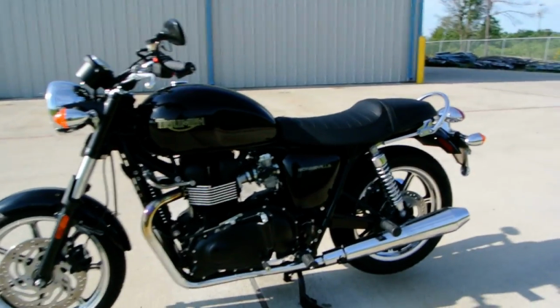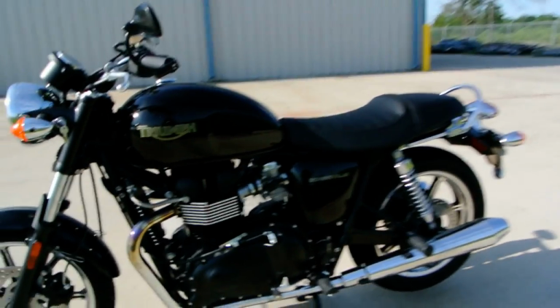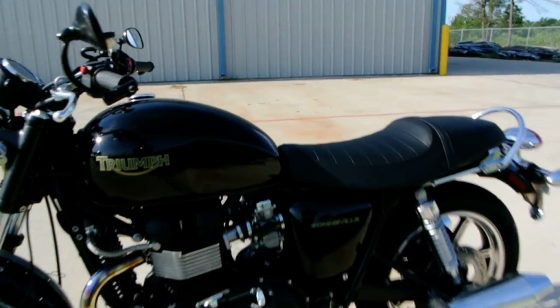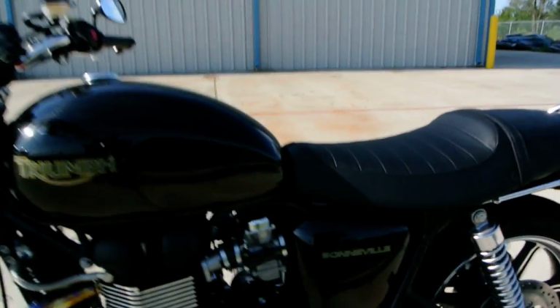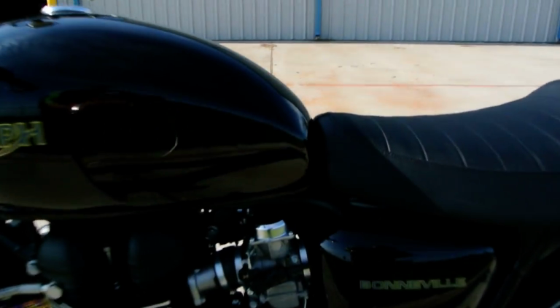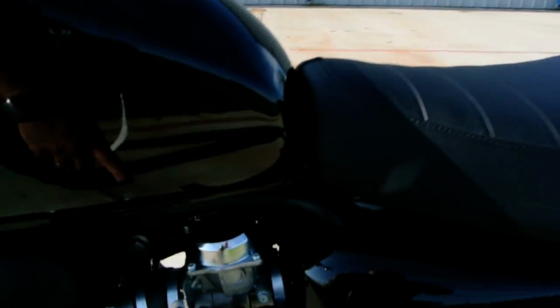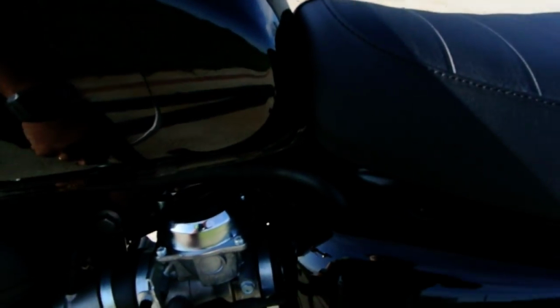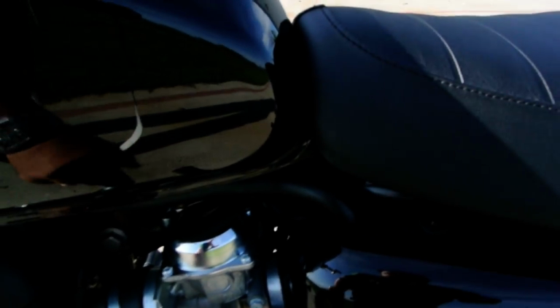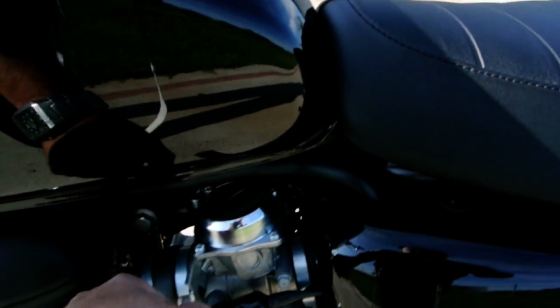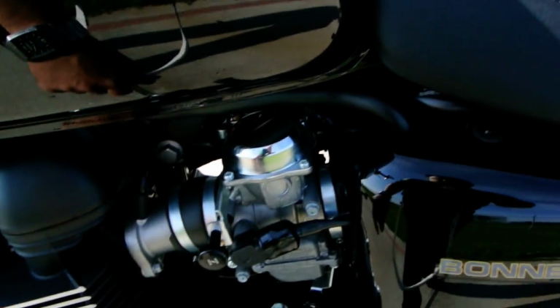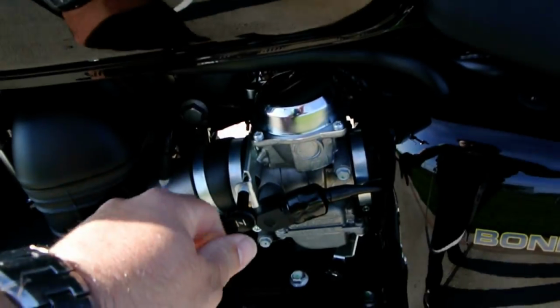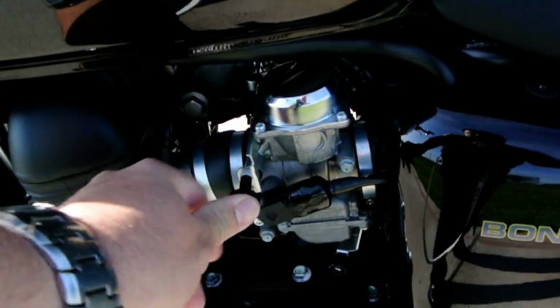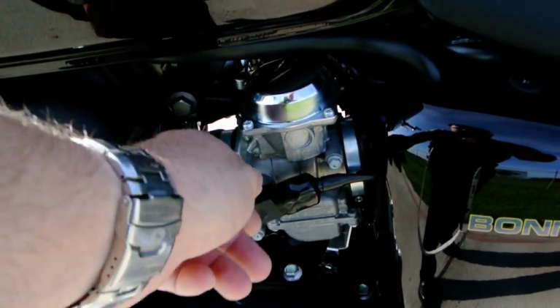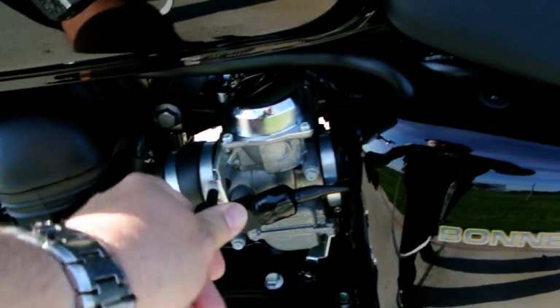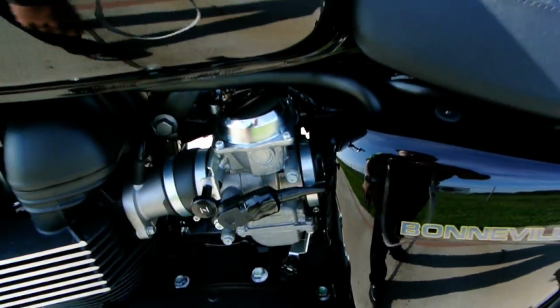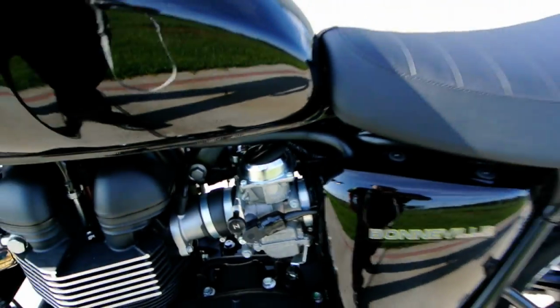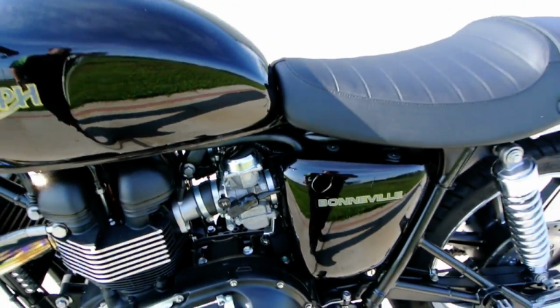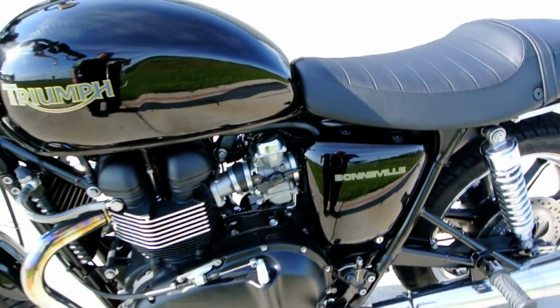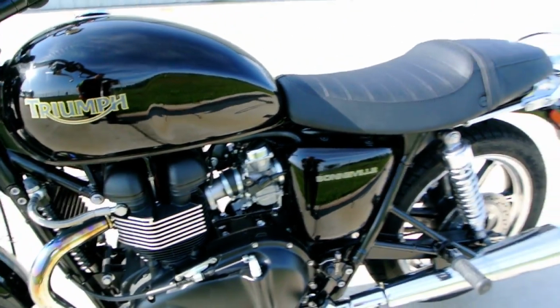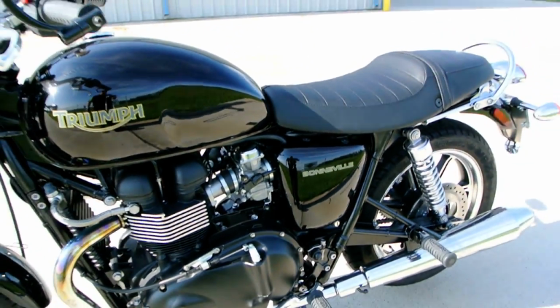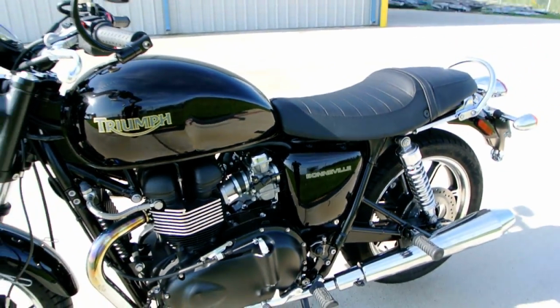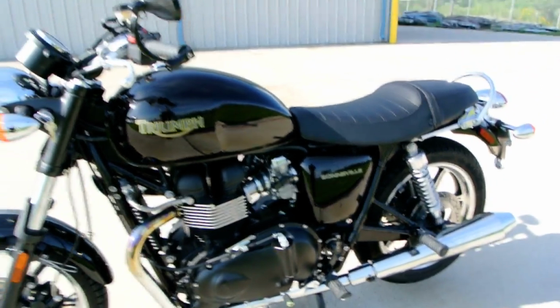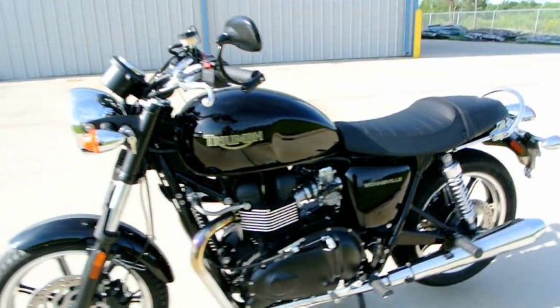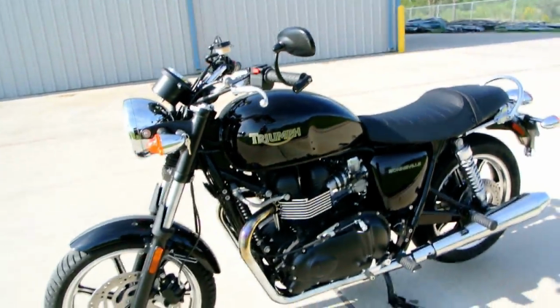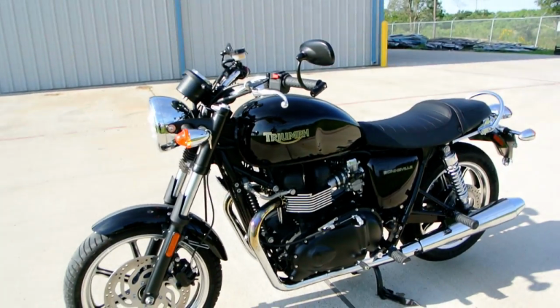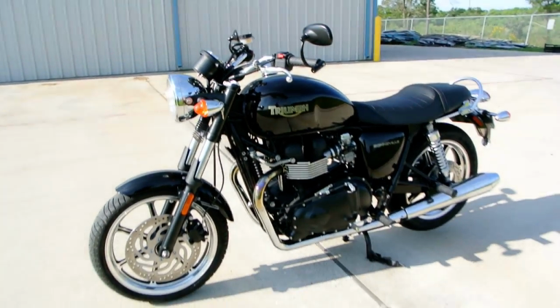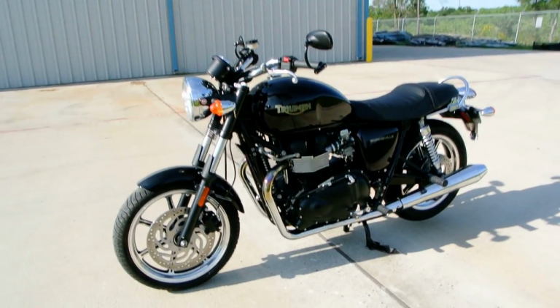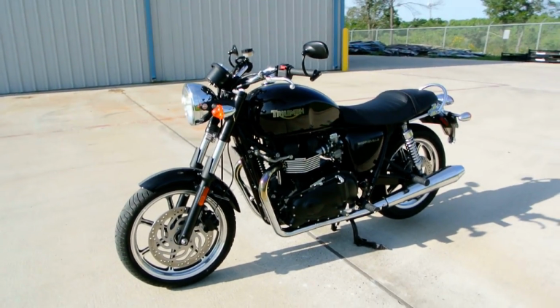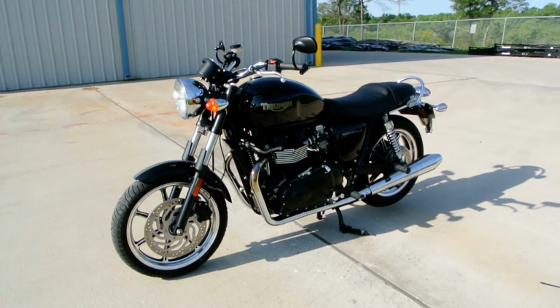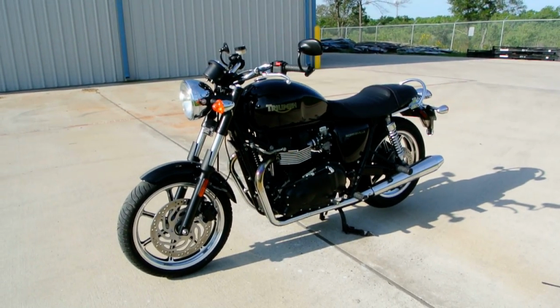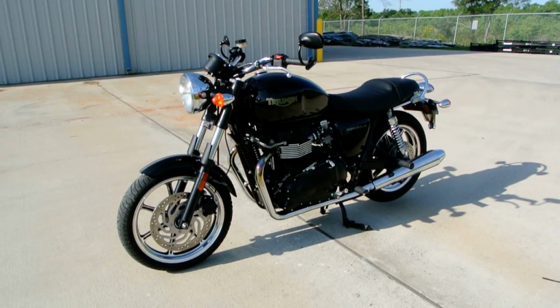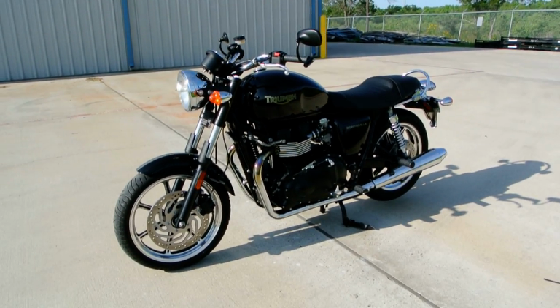Here's the electronic throttle position sensor, and there's your choke. Just a fantastic looking bike — lots of fun to ride.